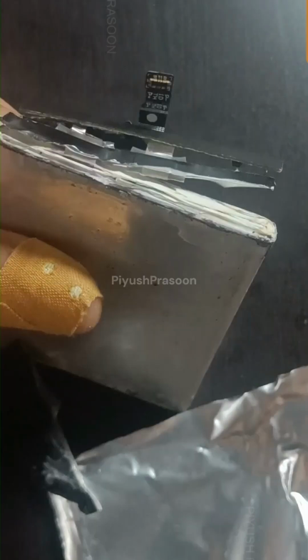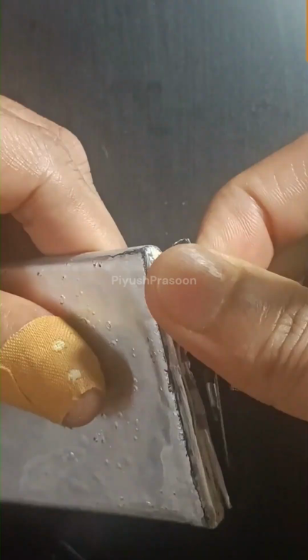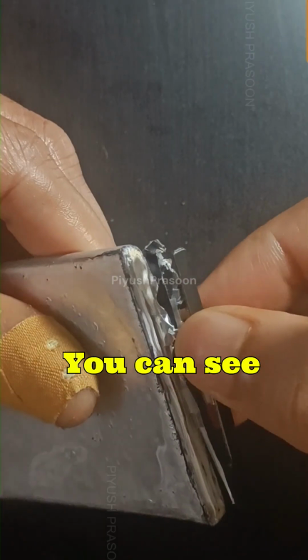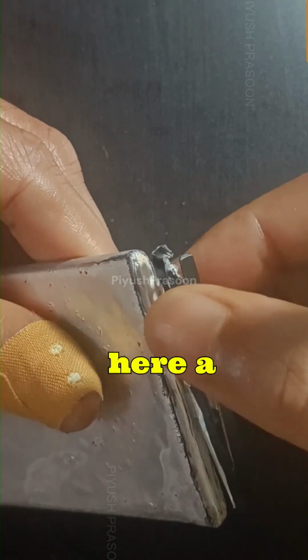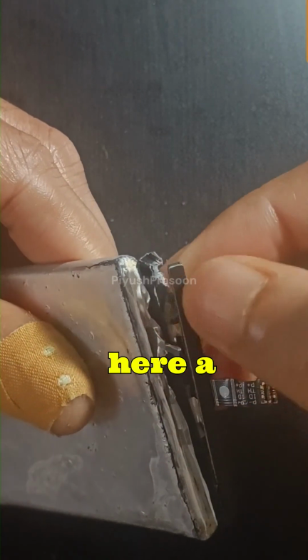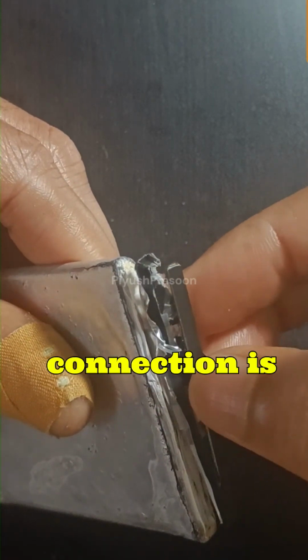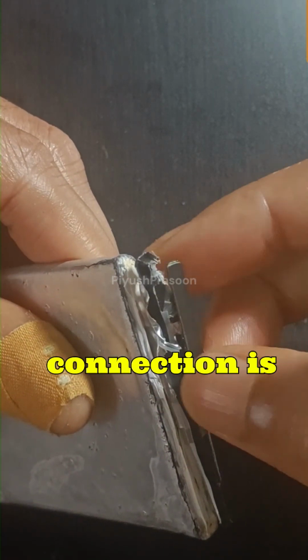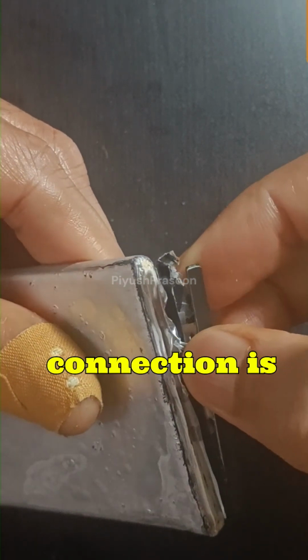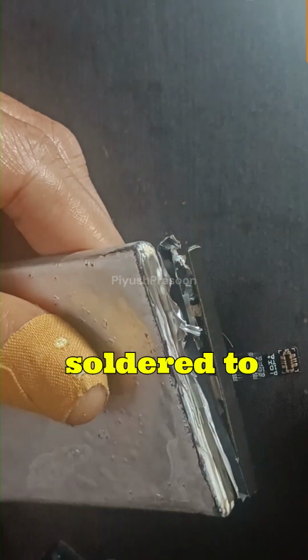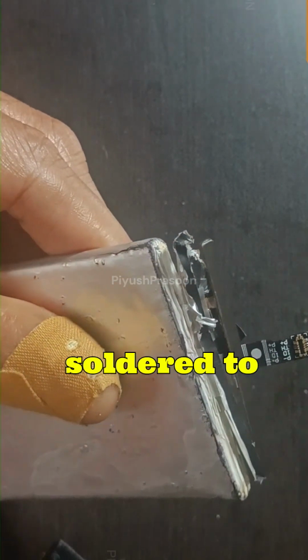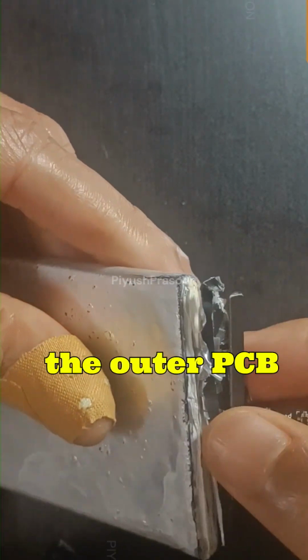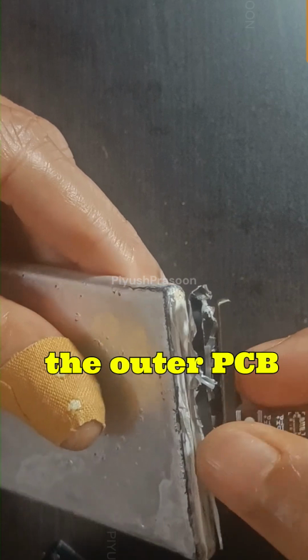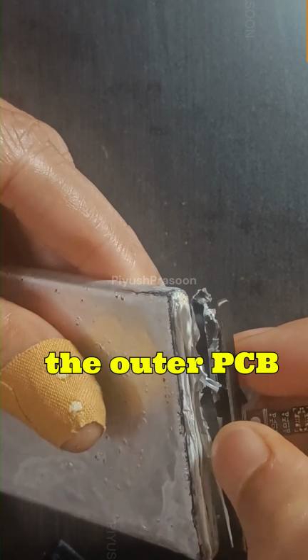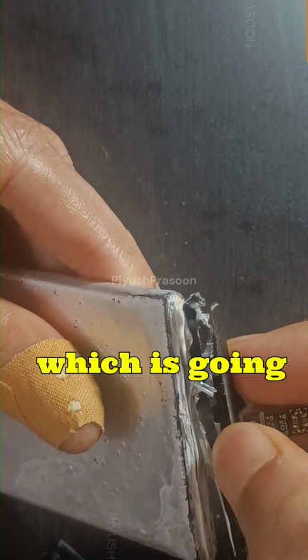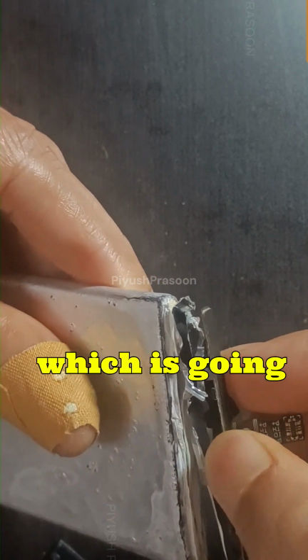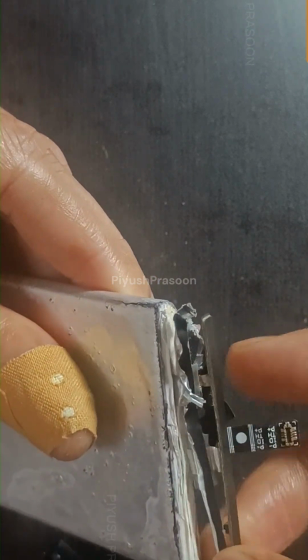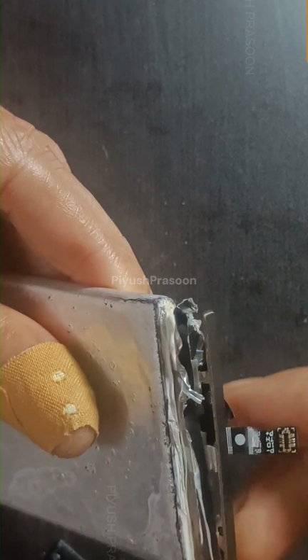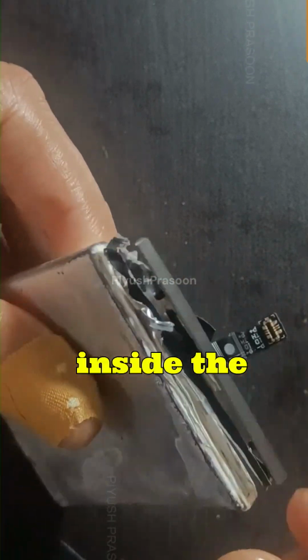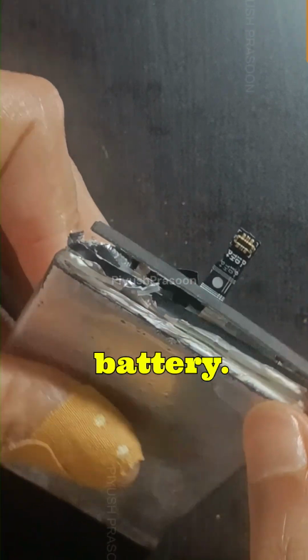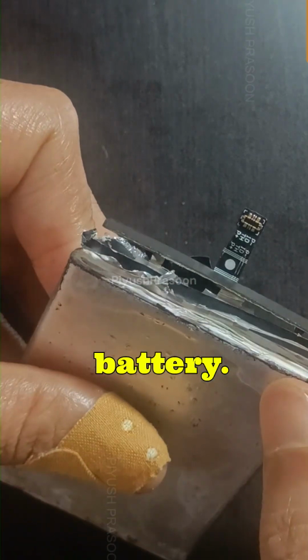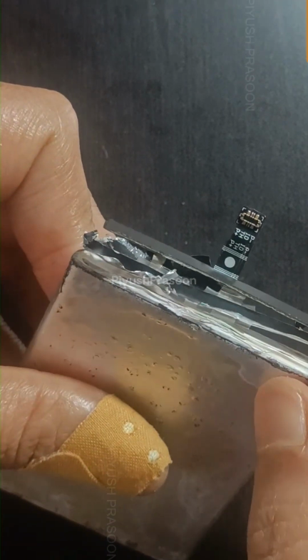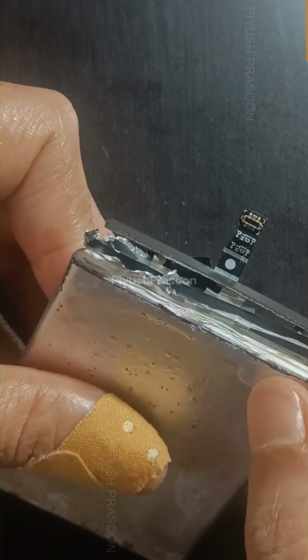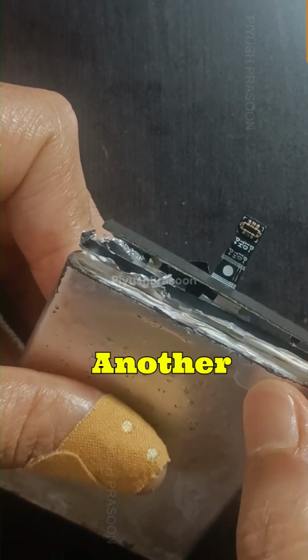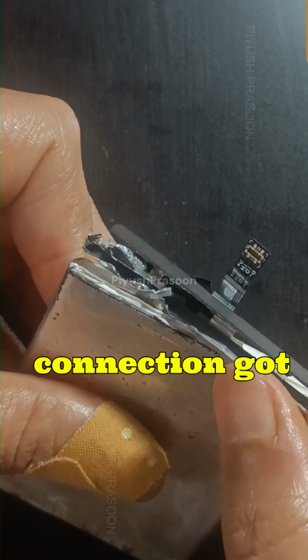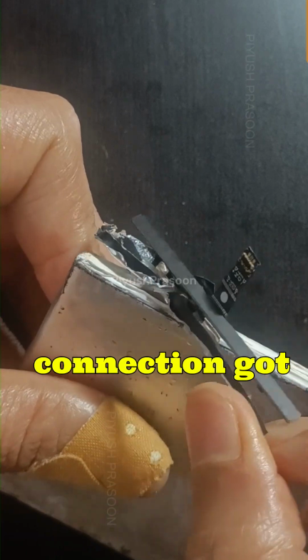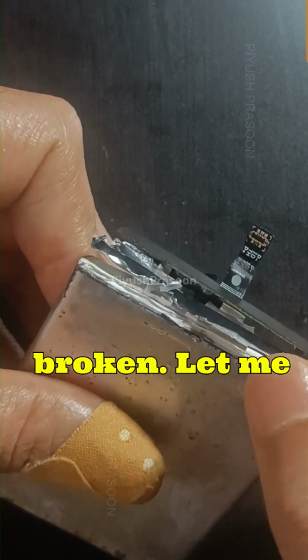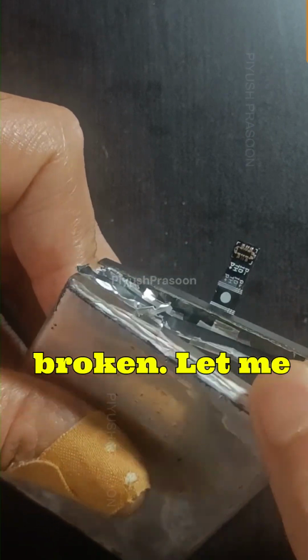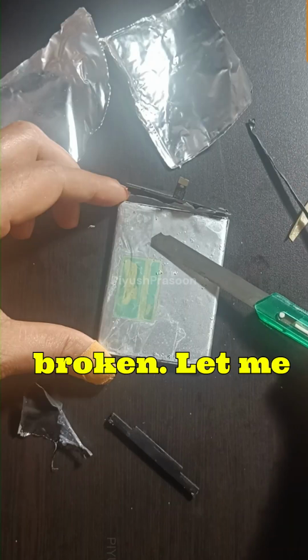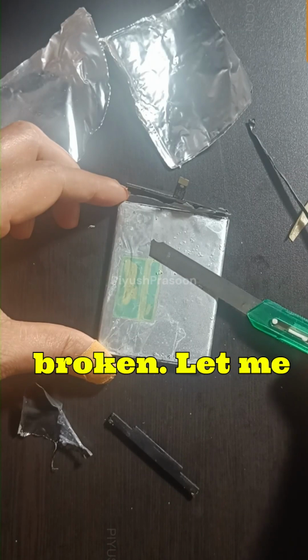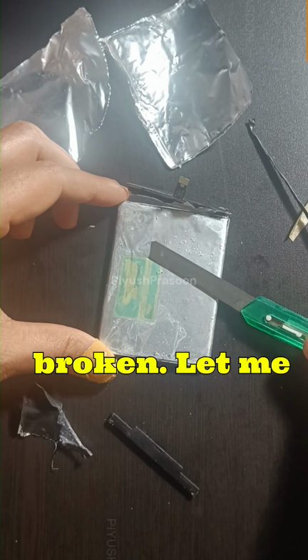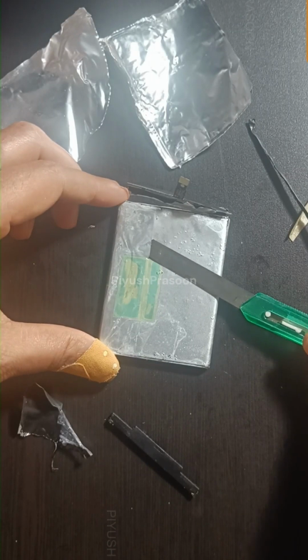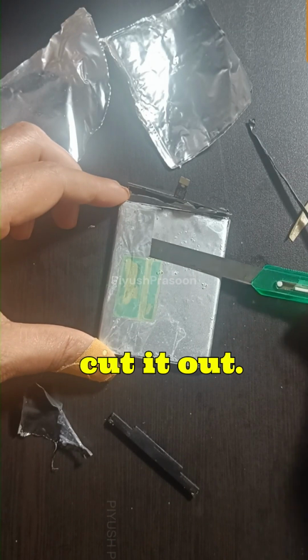You can see here a connection is soldered to the outer PCB which is going inside the battery. Another connection got broken. Let me cut it out.